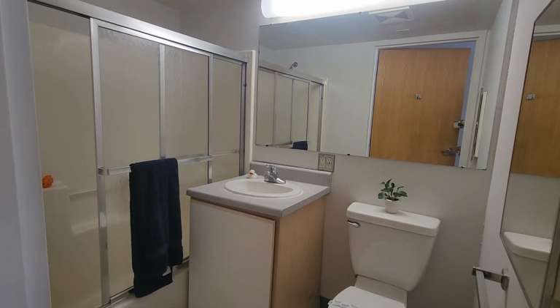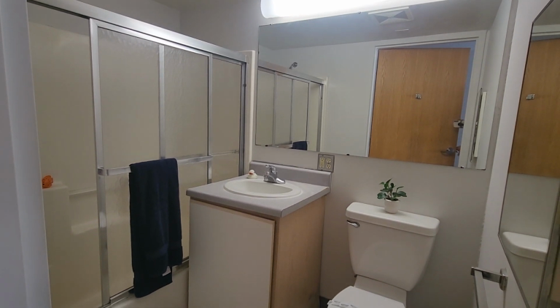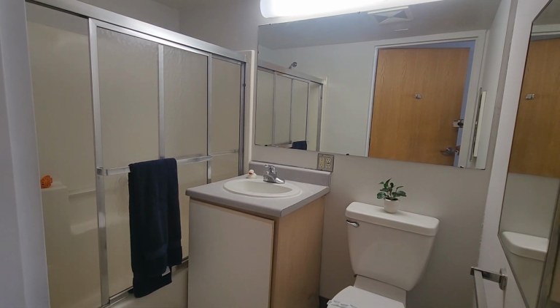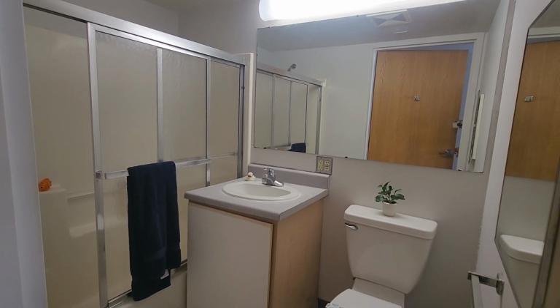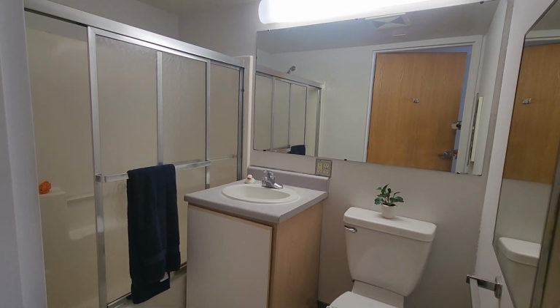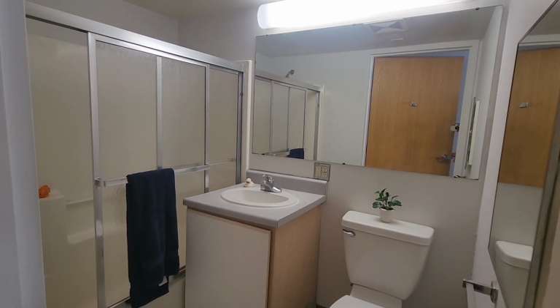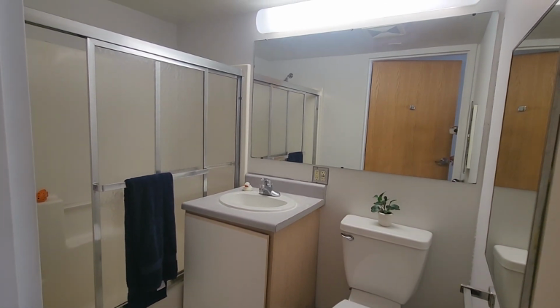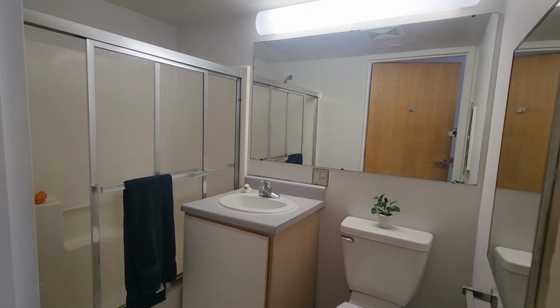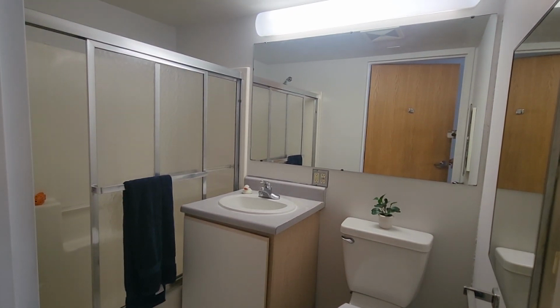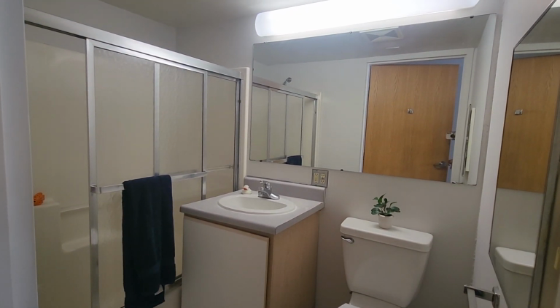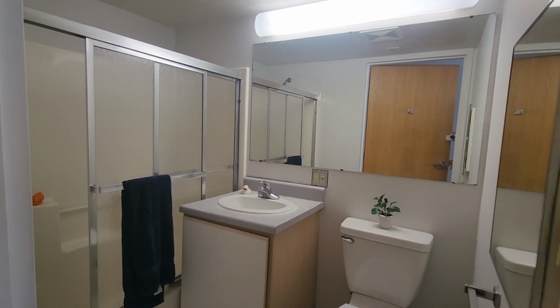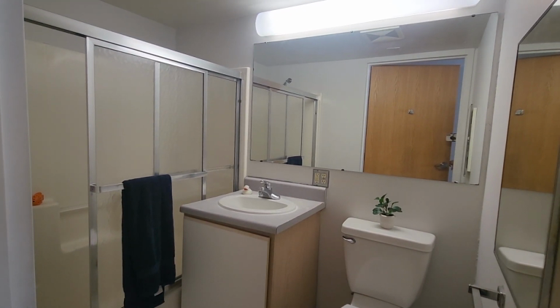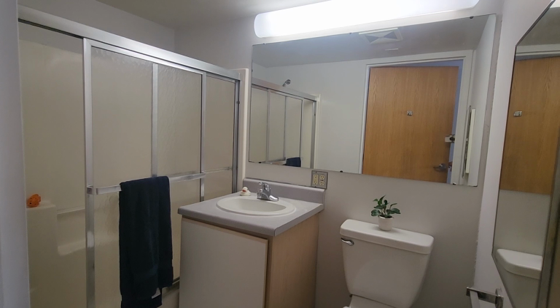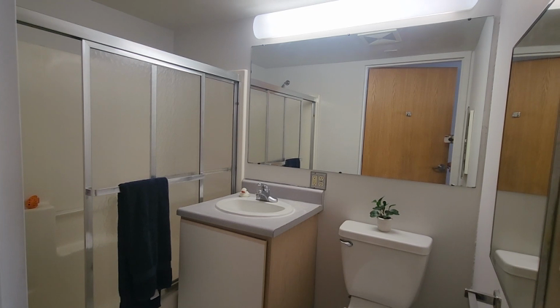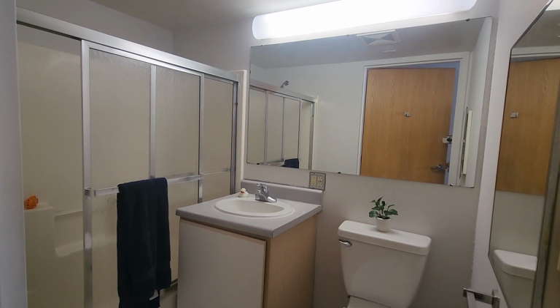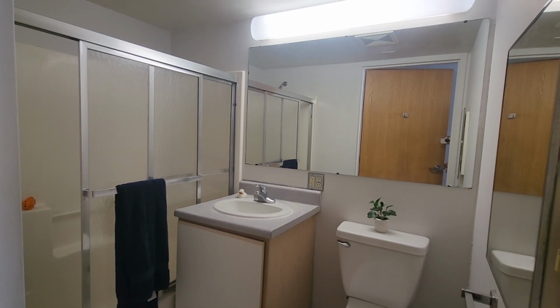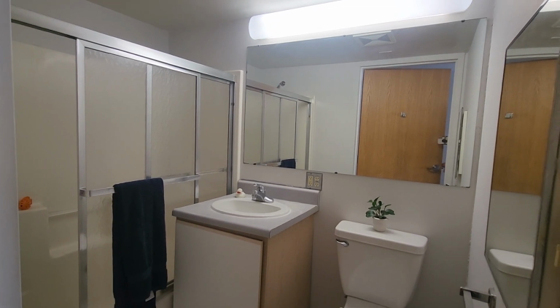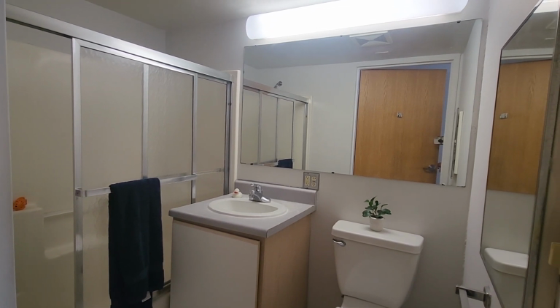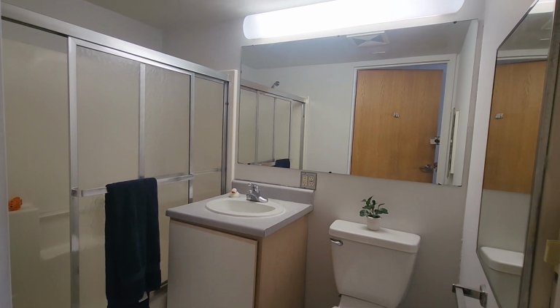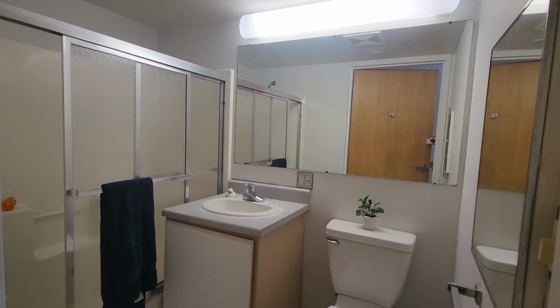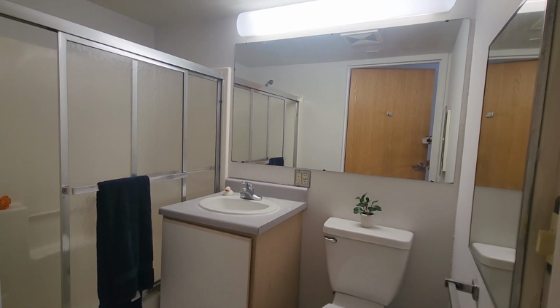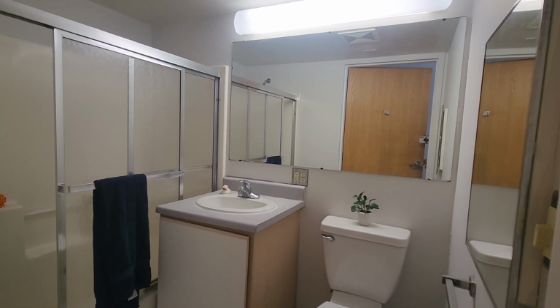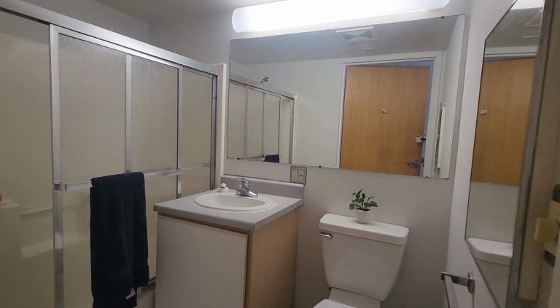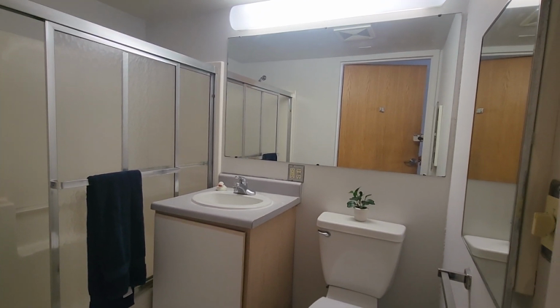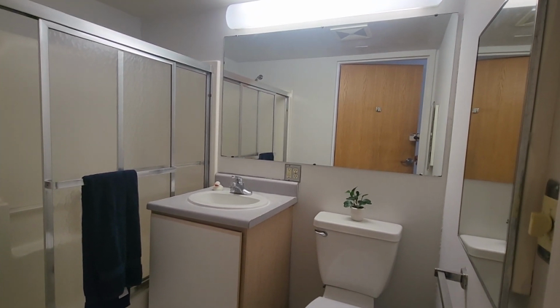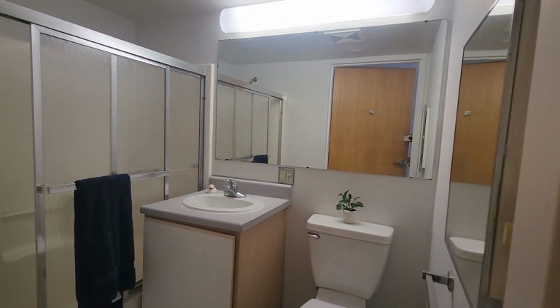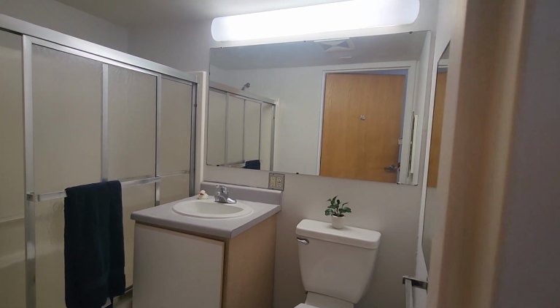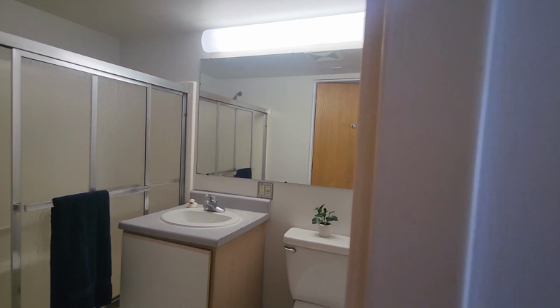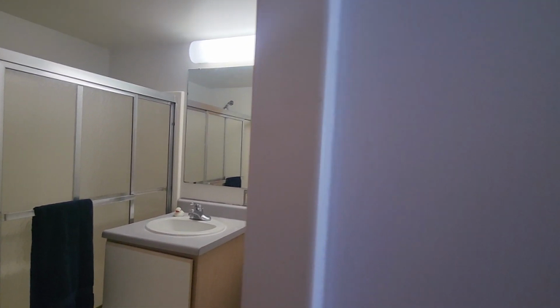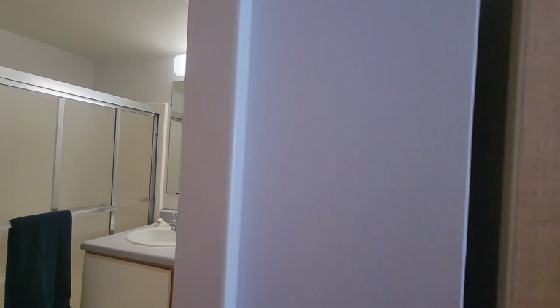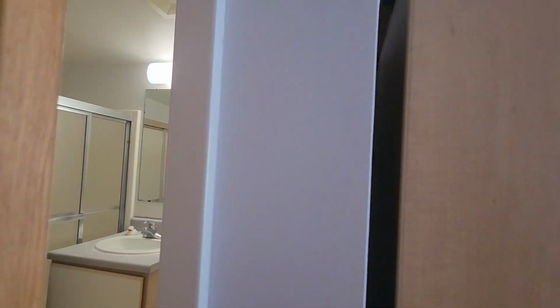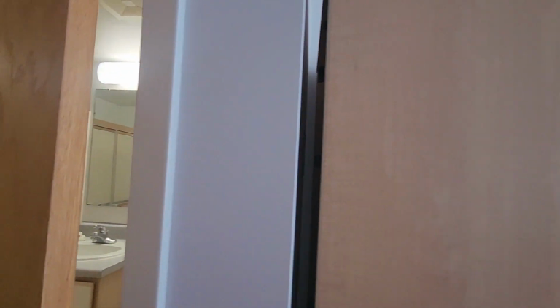It's the same layout, just the placement of the door is a little different. We have that full-size tub shower with a sliding door. We have the vanity that opens for some storage underneath, the toilet, and then a small medicine cabinet over on the wall.